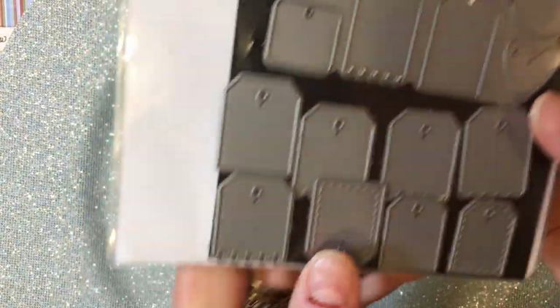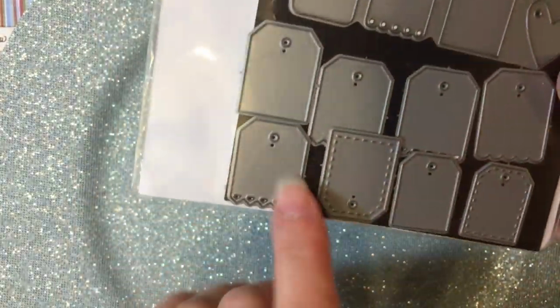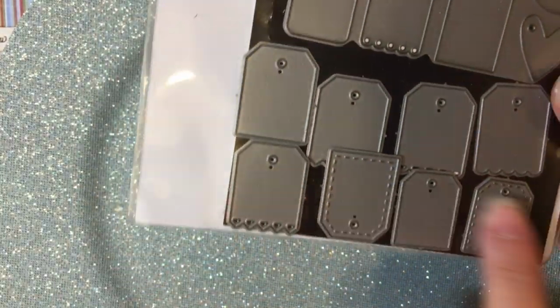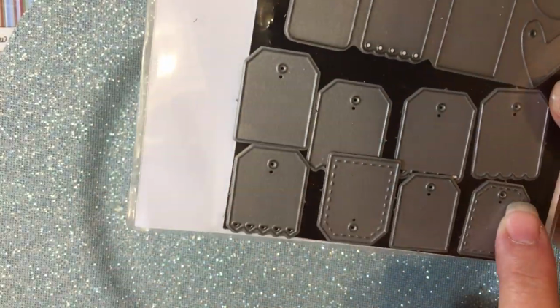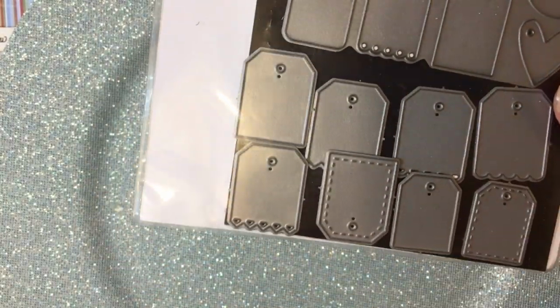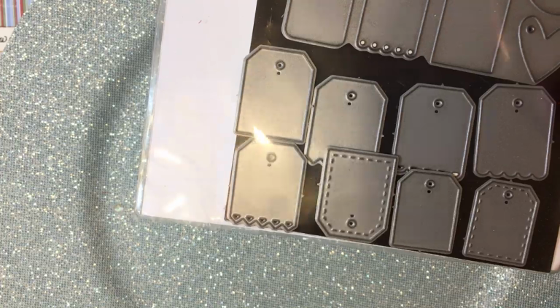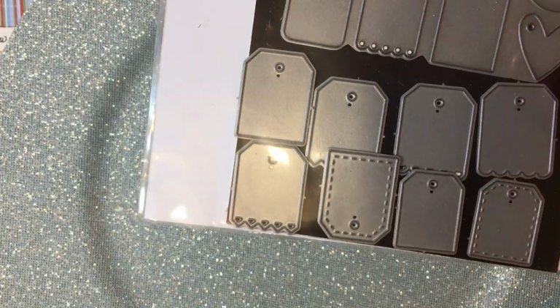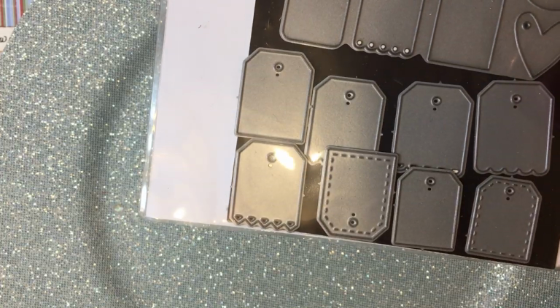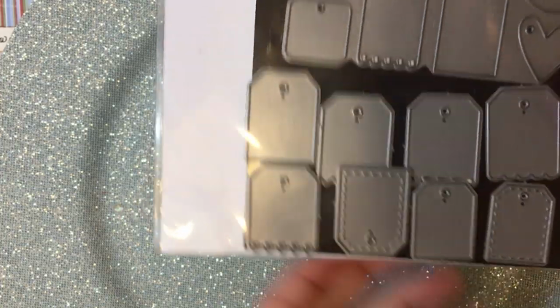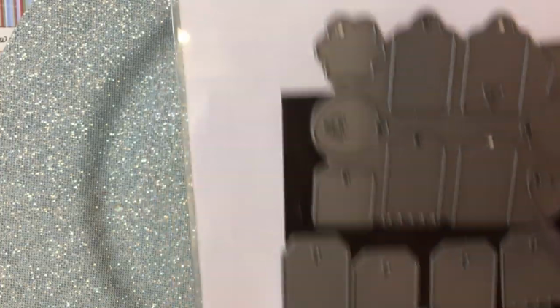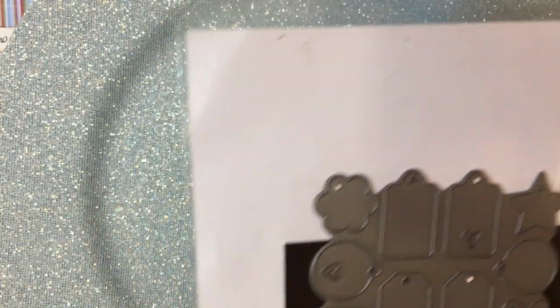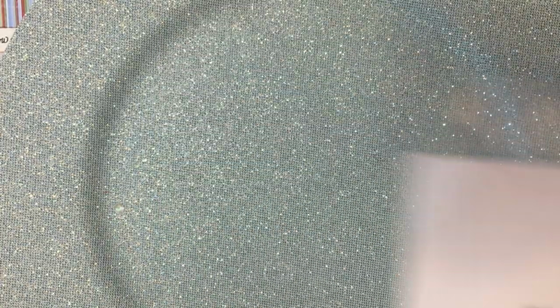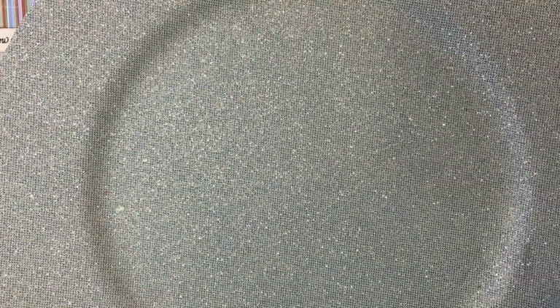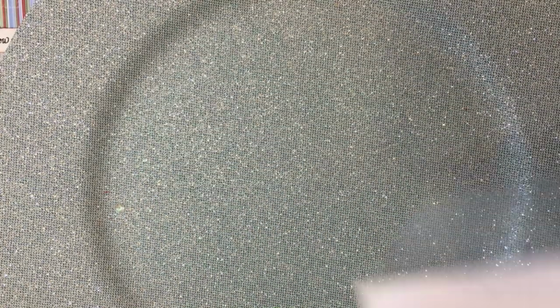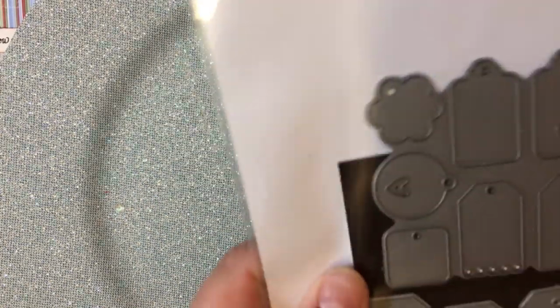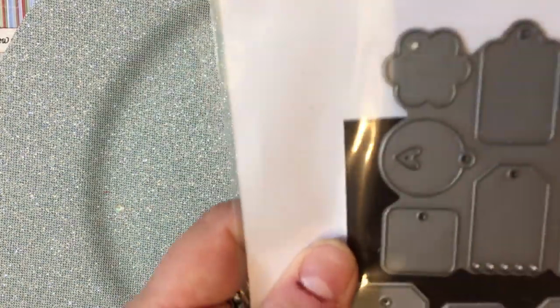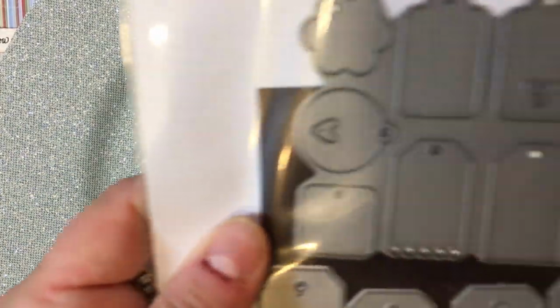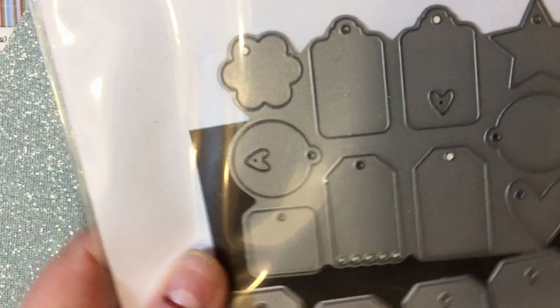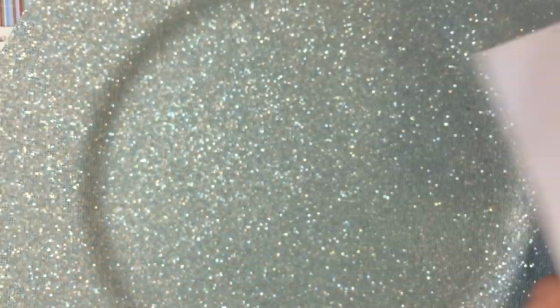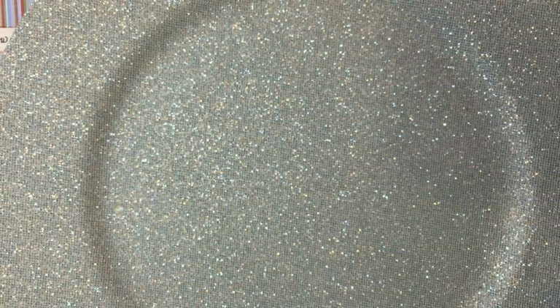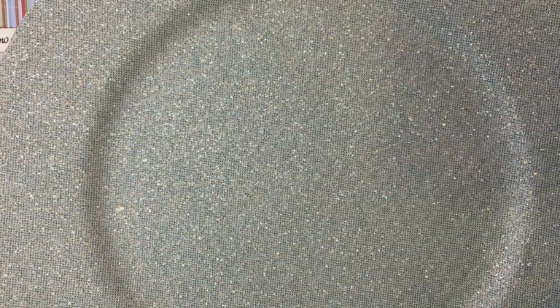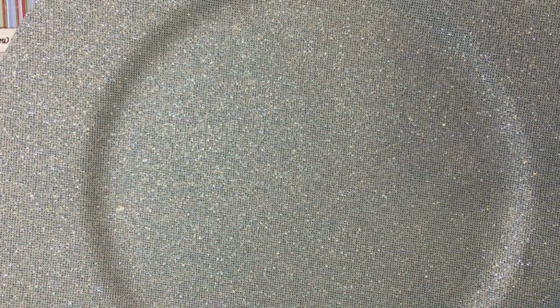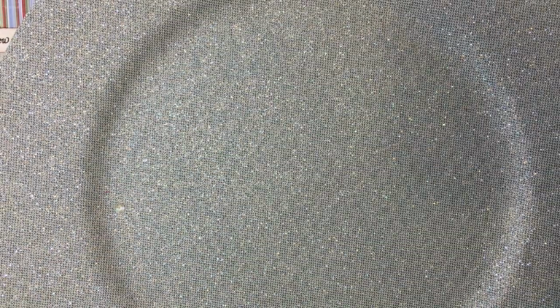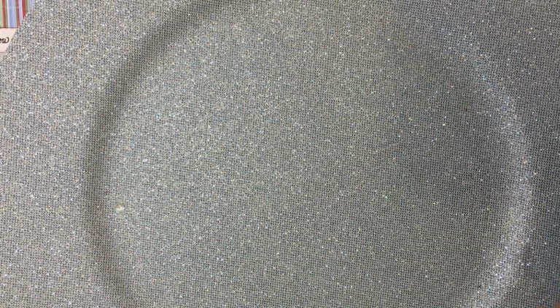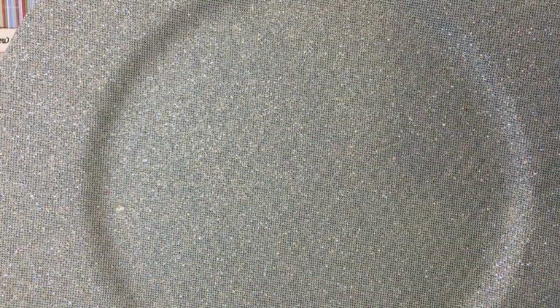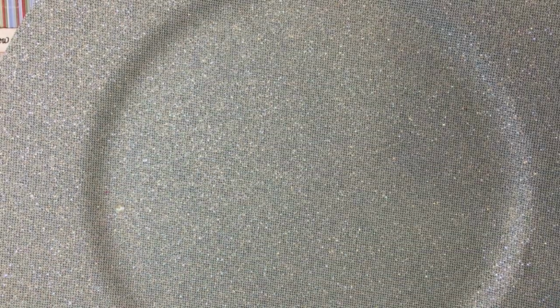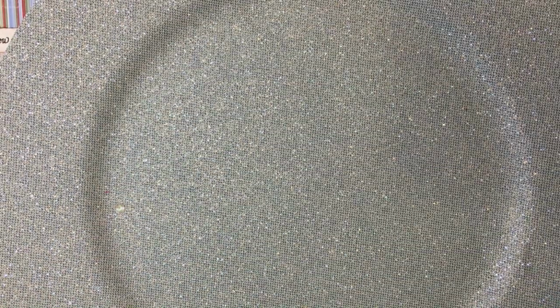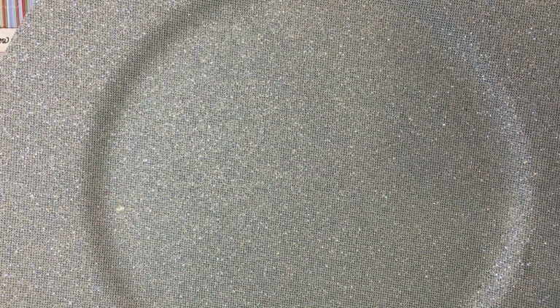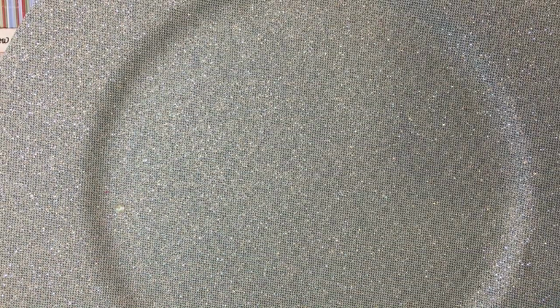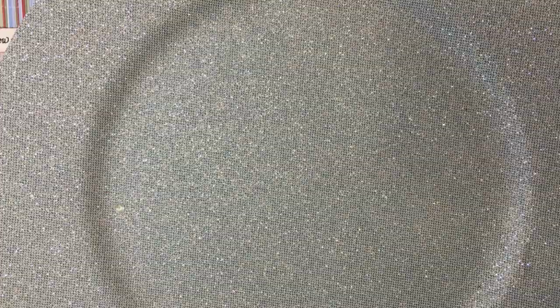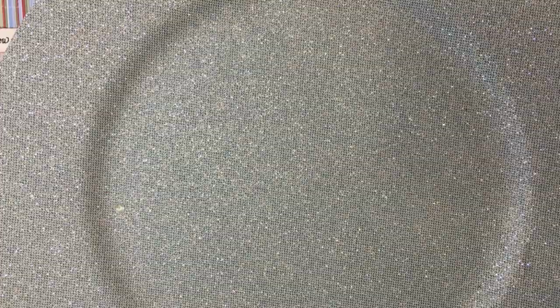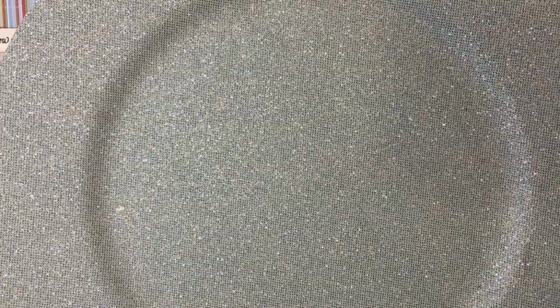These ones are from a retired company that no longer exists. I like to have lots of tiny tags cut up because I do use them a lot at Christmas time, or whenever I'm making tags.